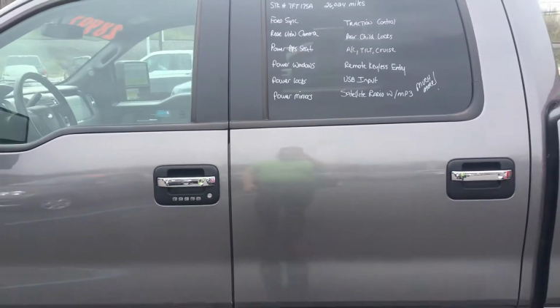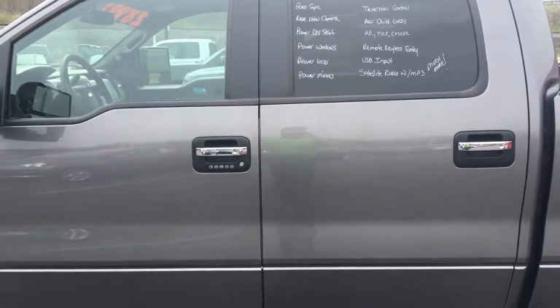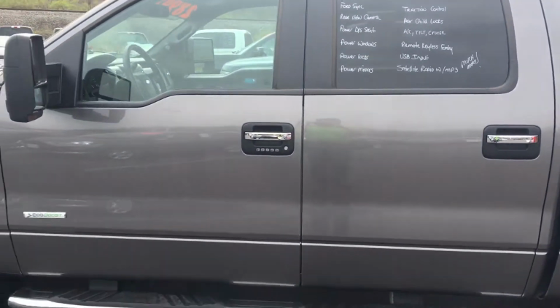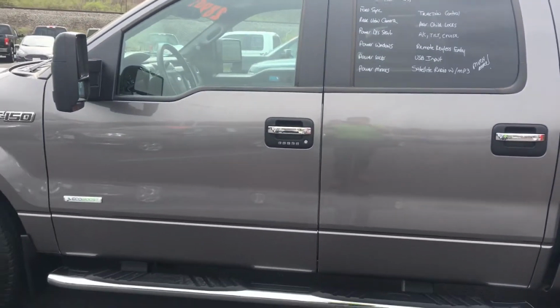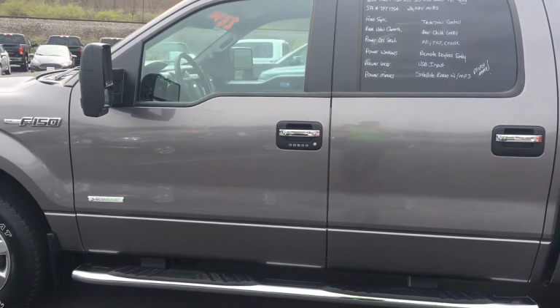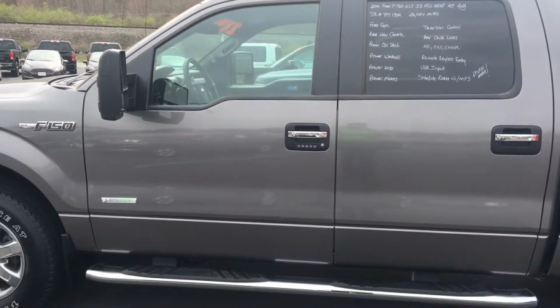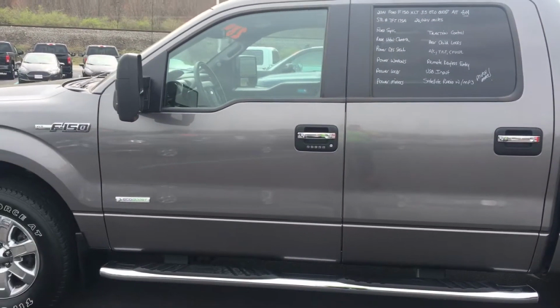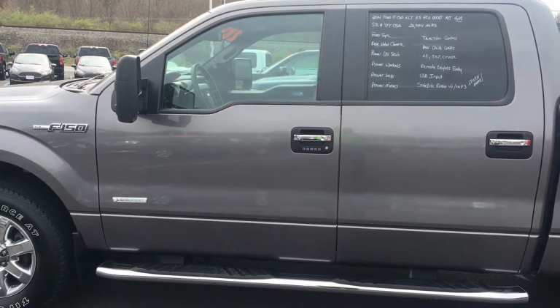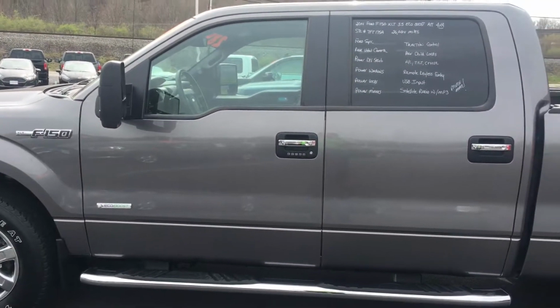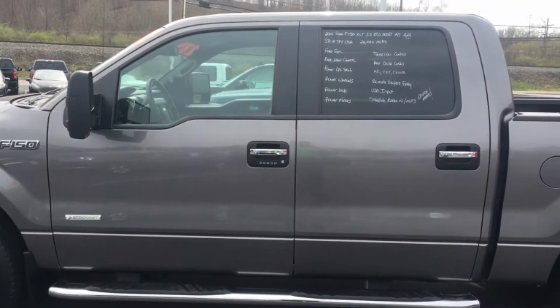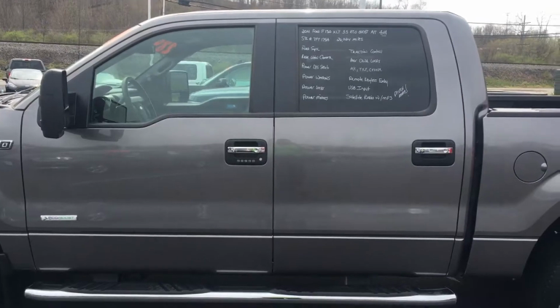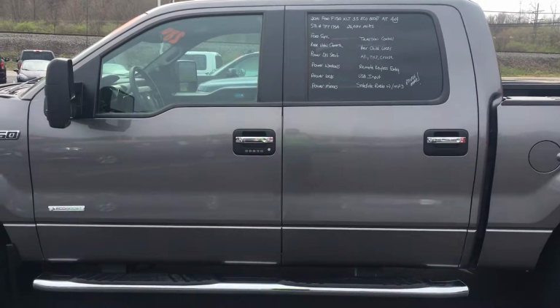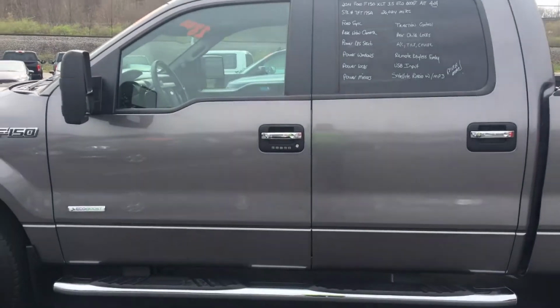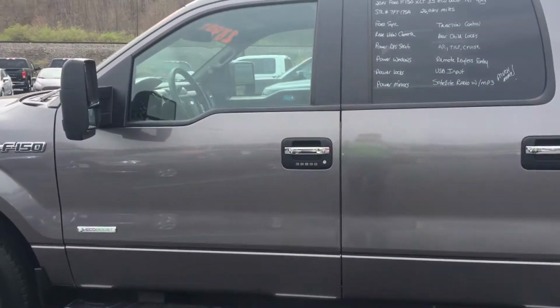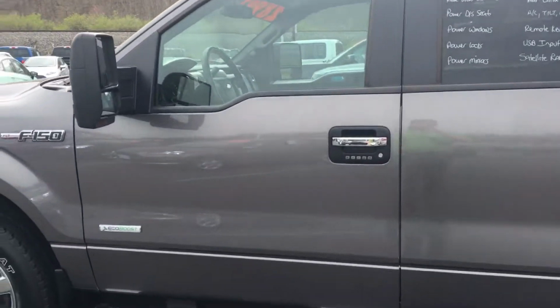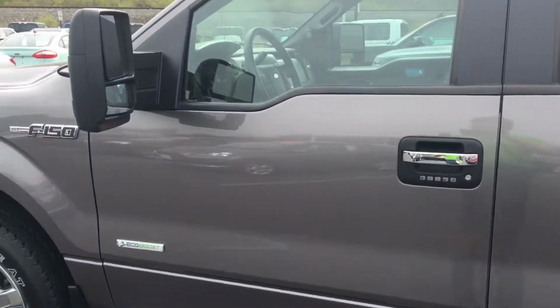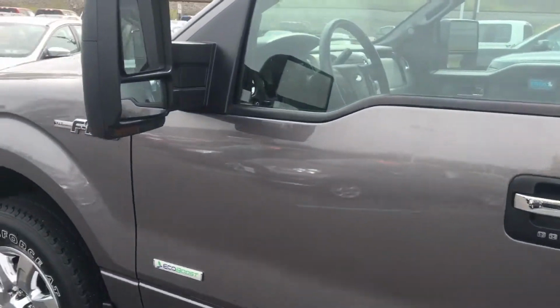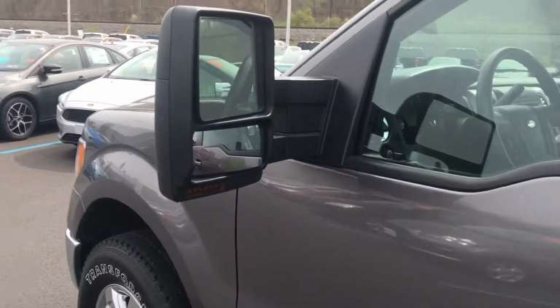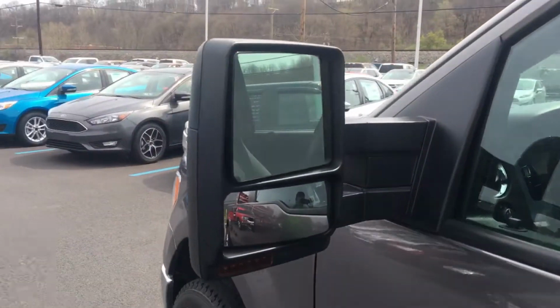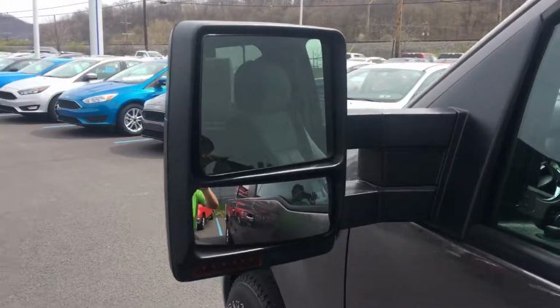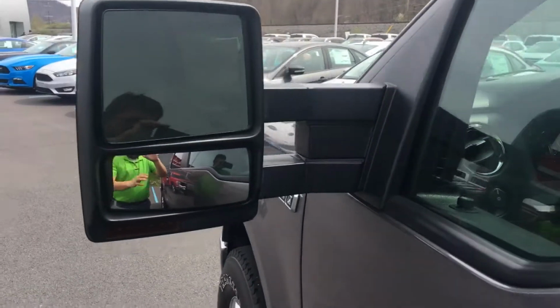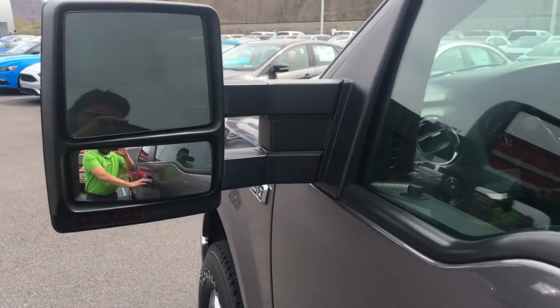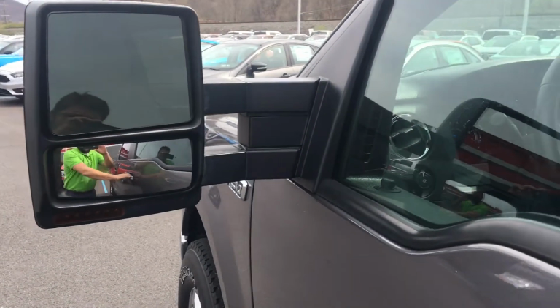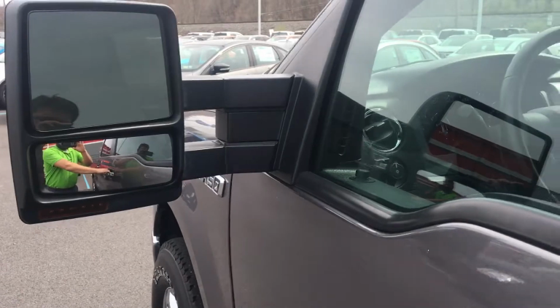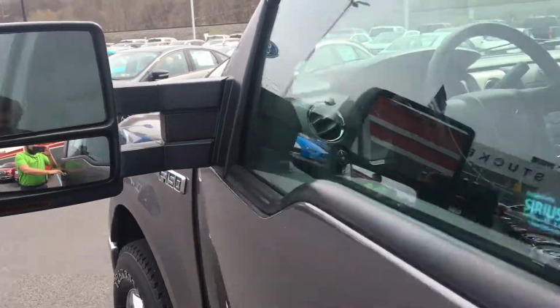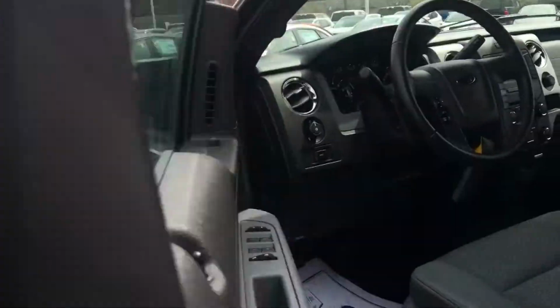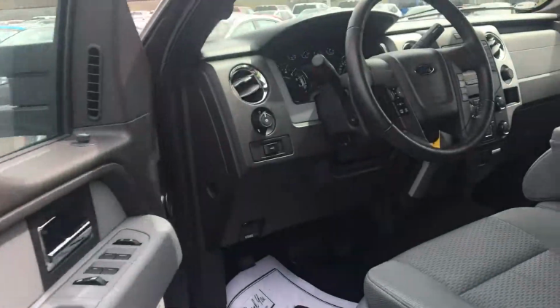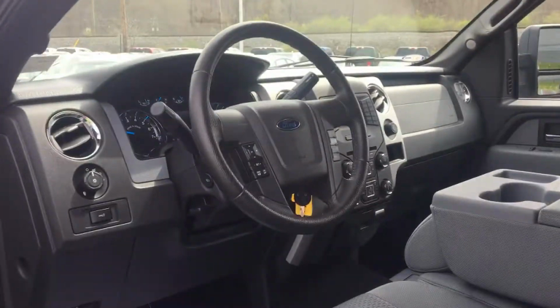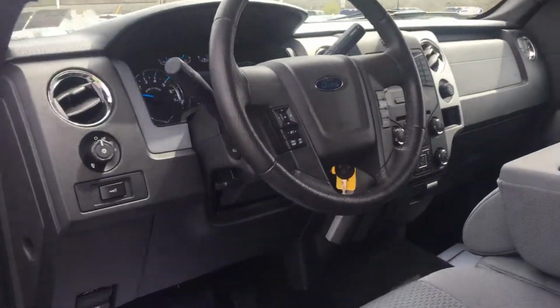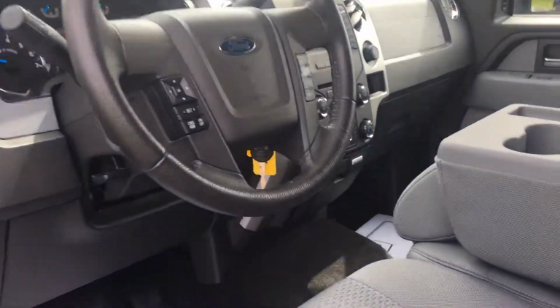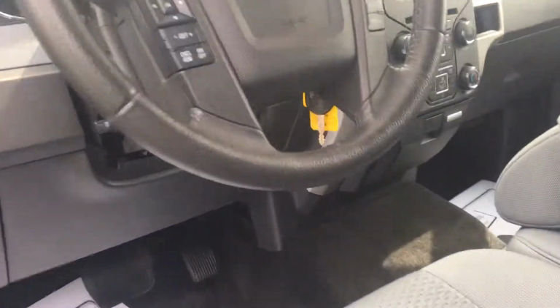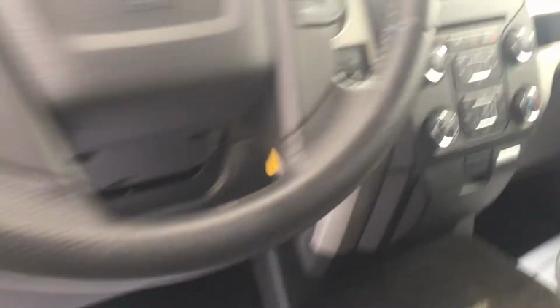It comes equipped with a 3.5 V6 EcoBoost engine, crew cab, tow package with tow mirrors, and trailer brake controller.